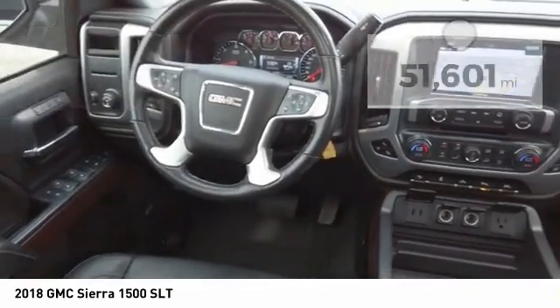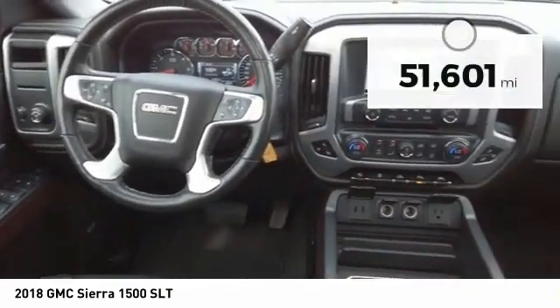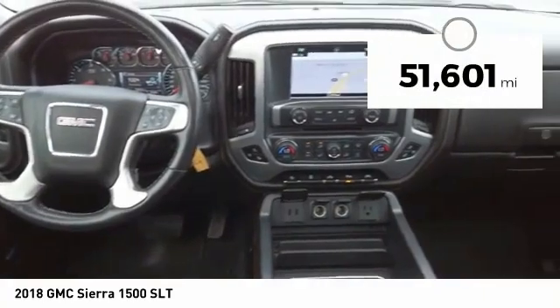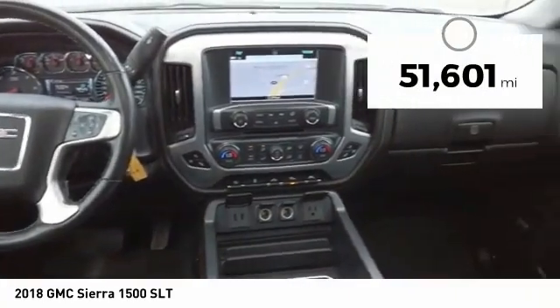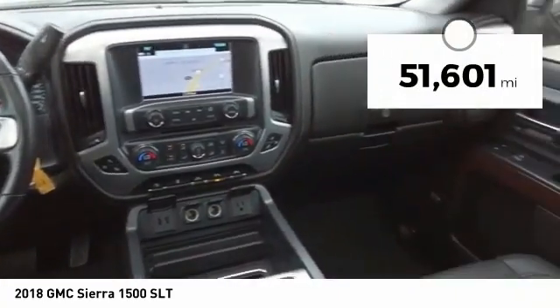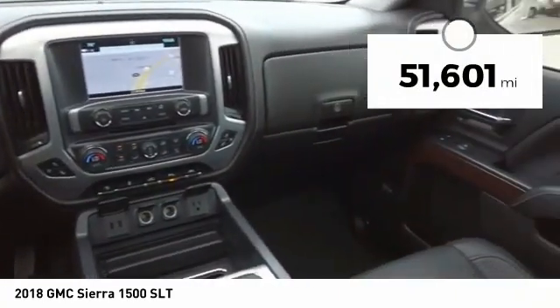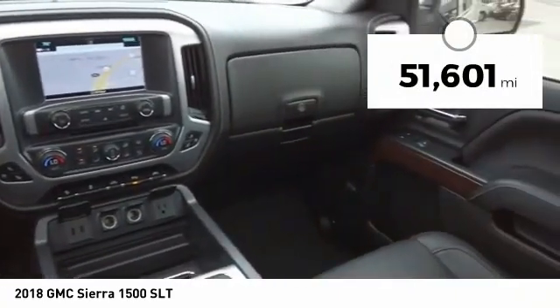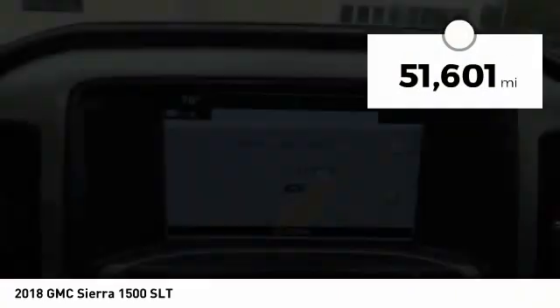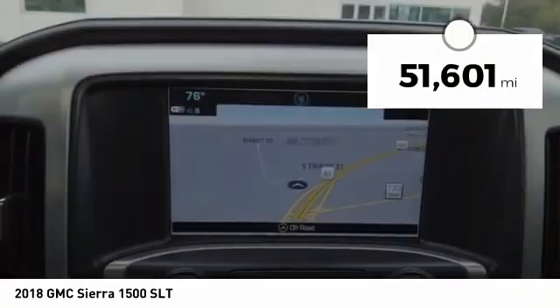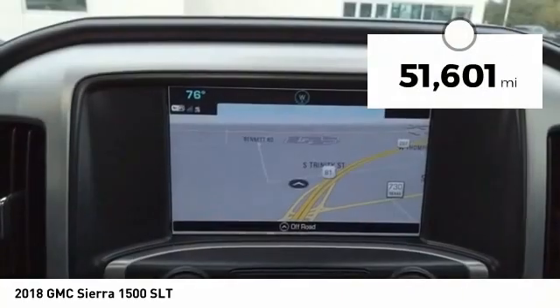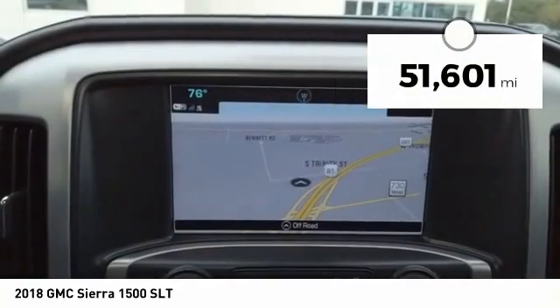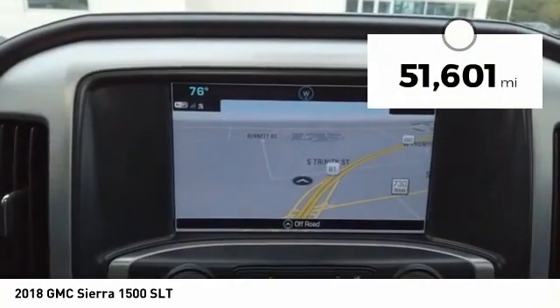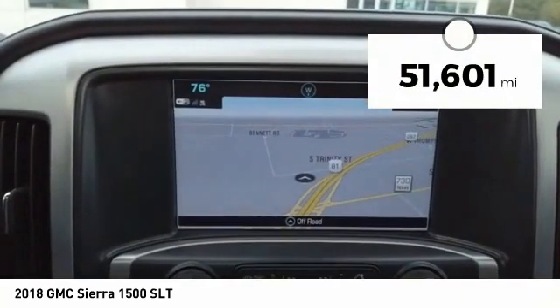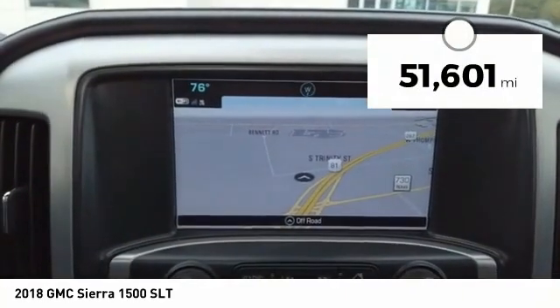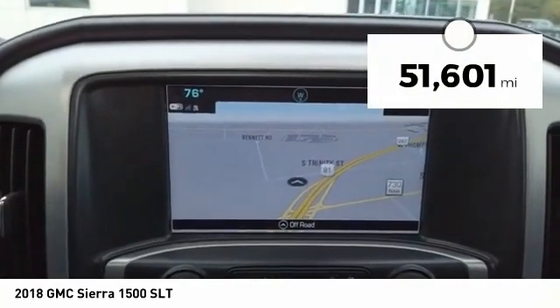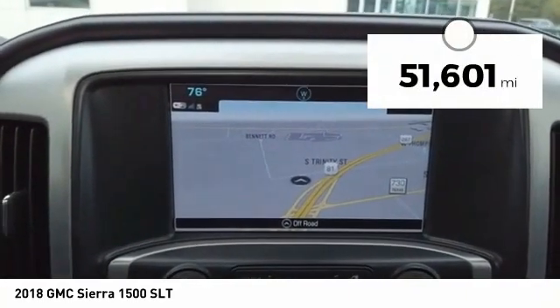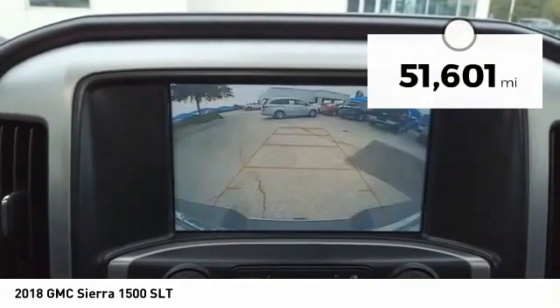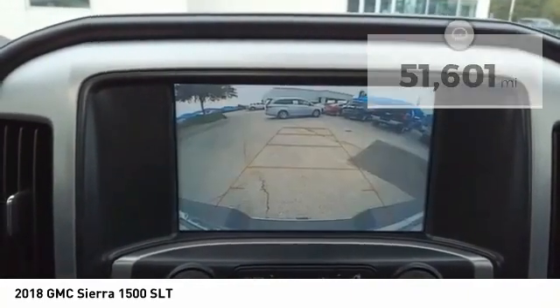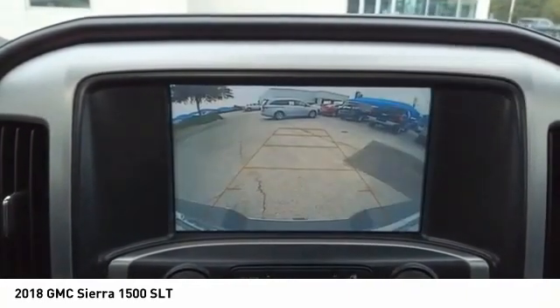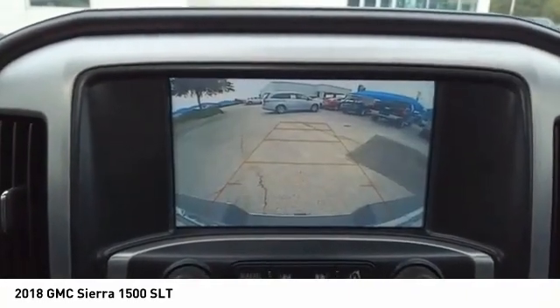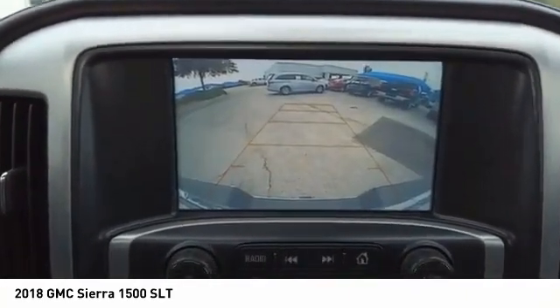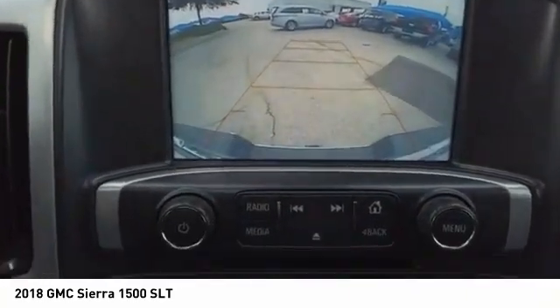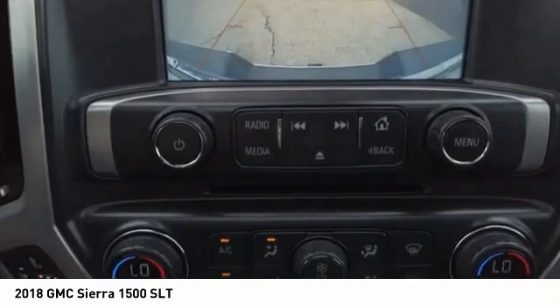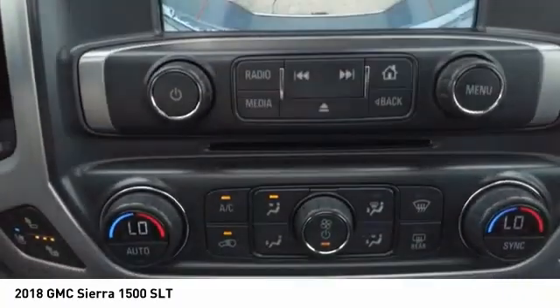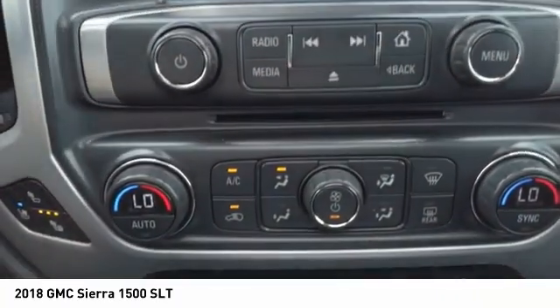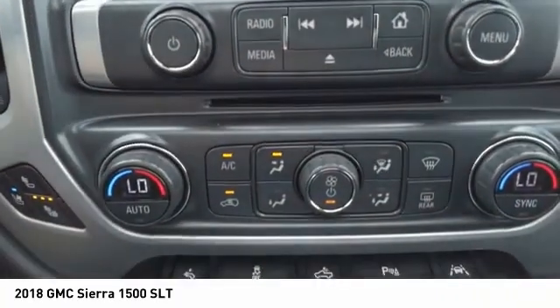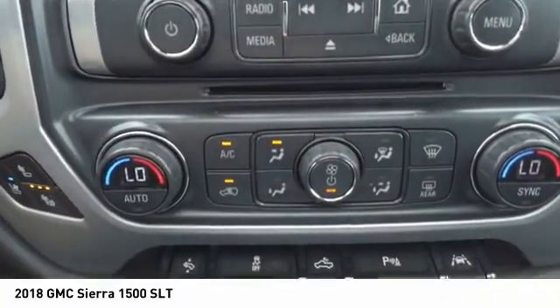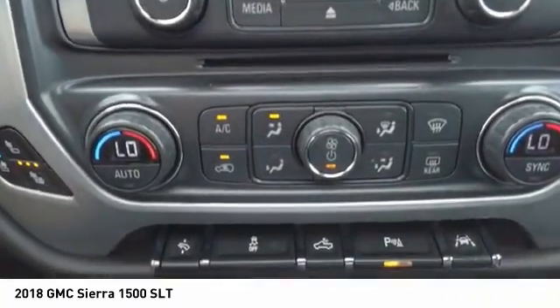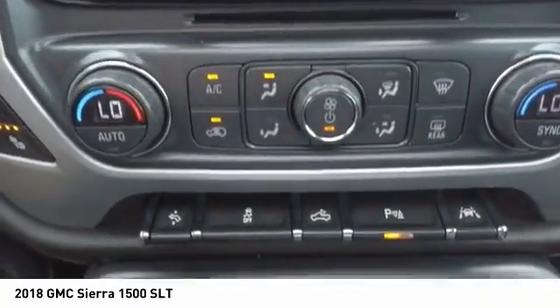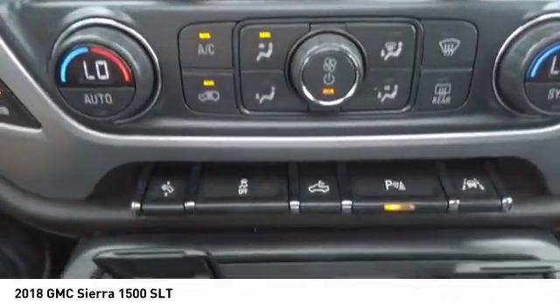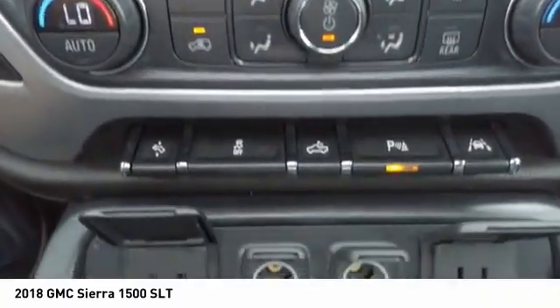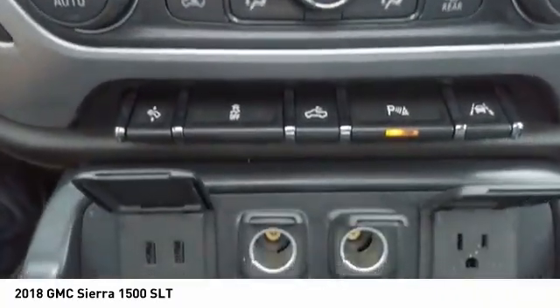This vehicle has less than 55,000 miles. If you like it online, you'll love it in your driveway. Take it for a spin today.